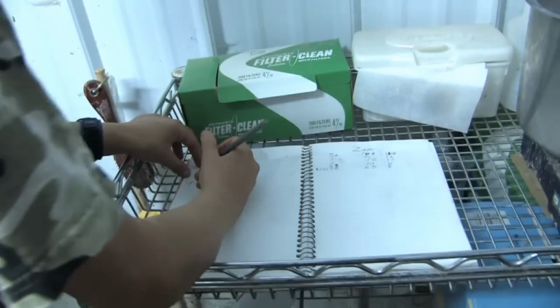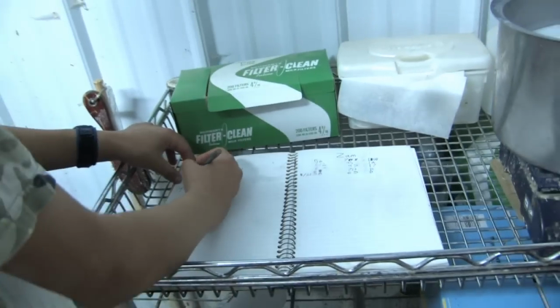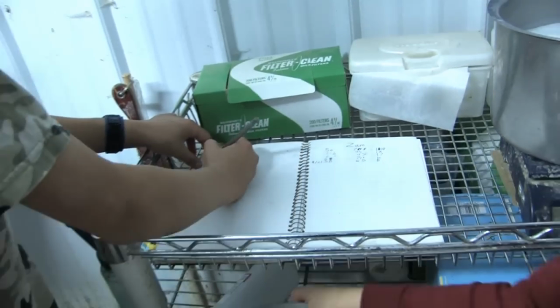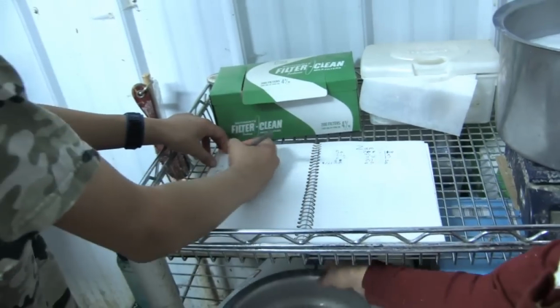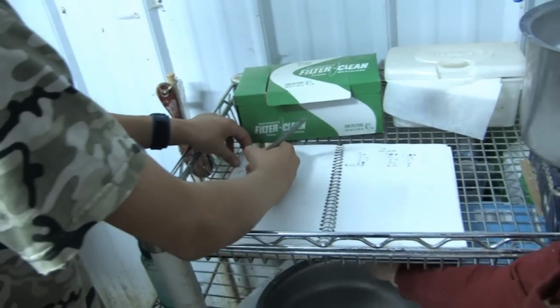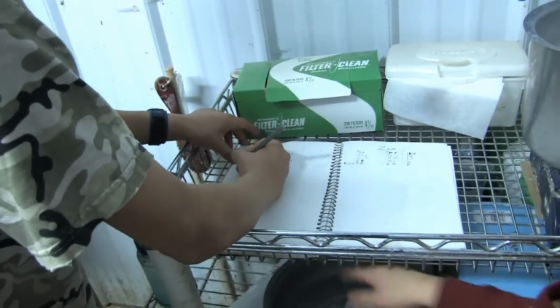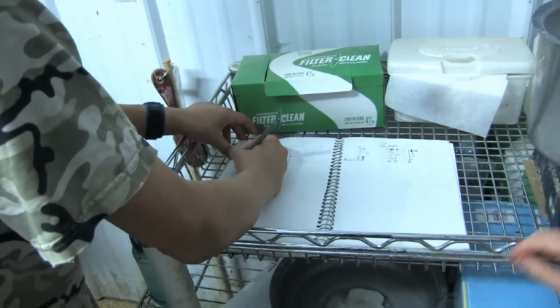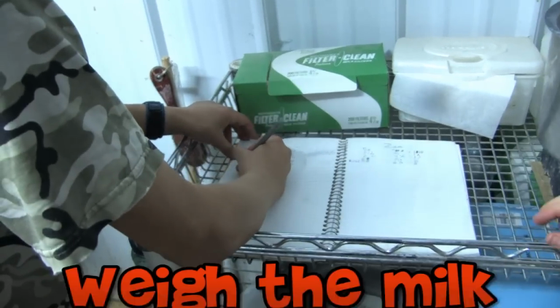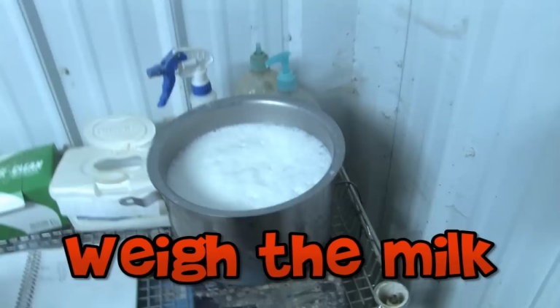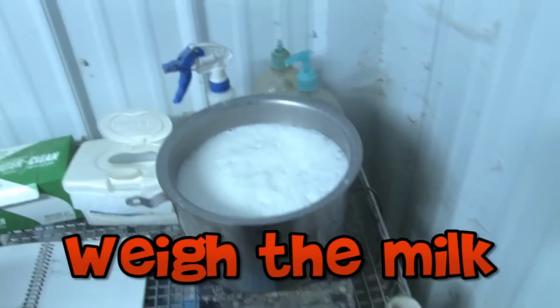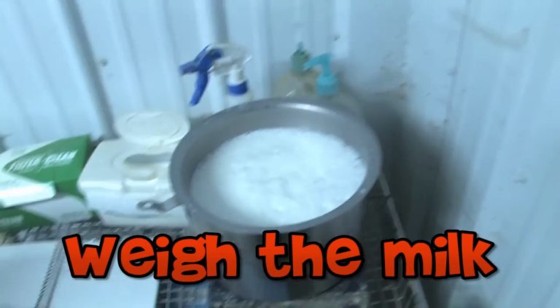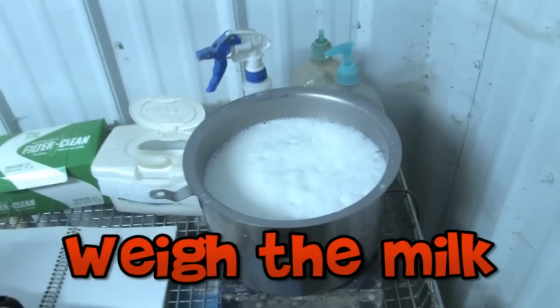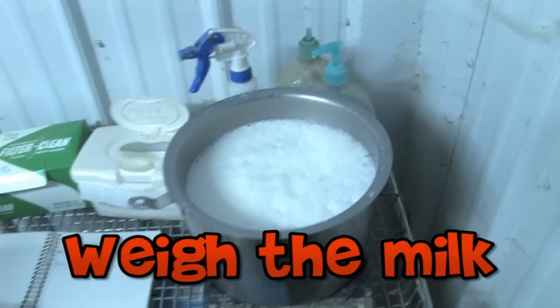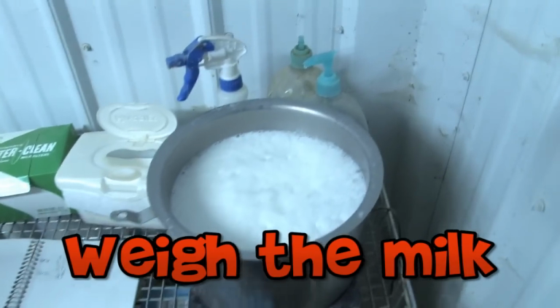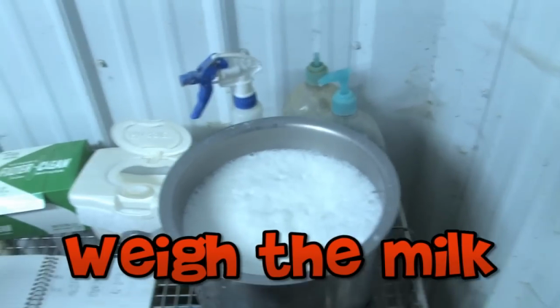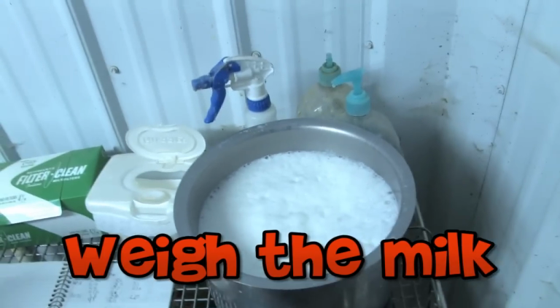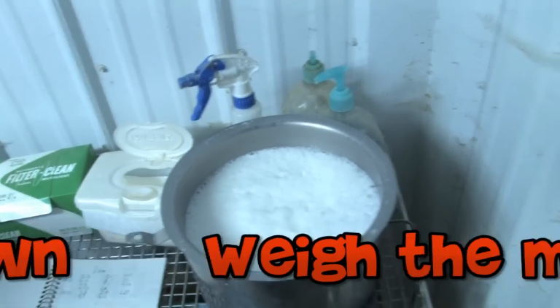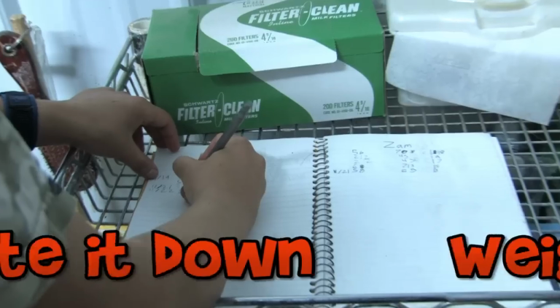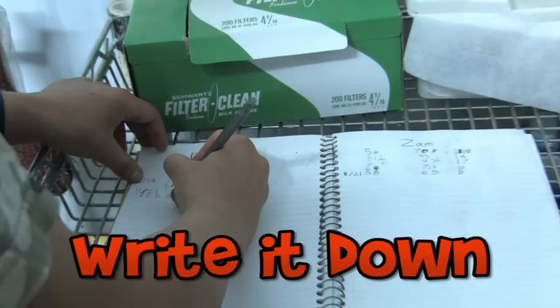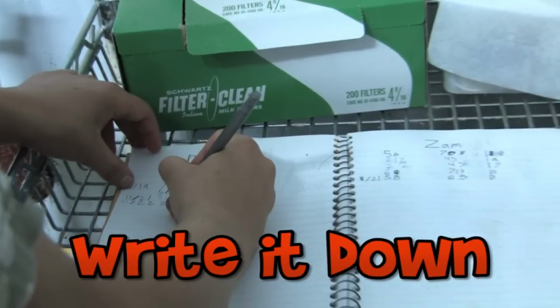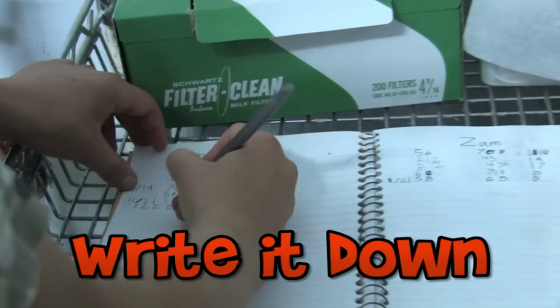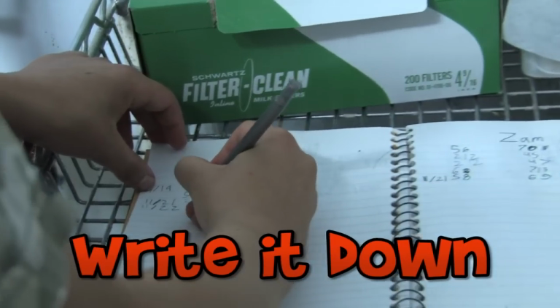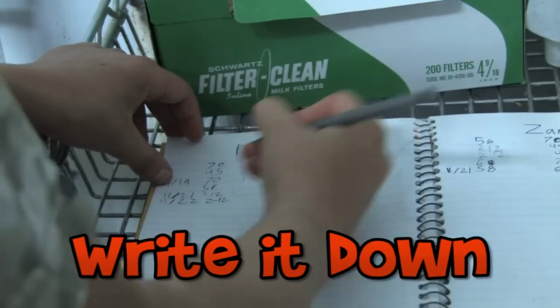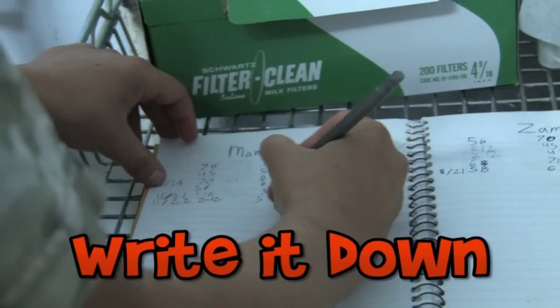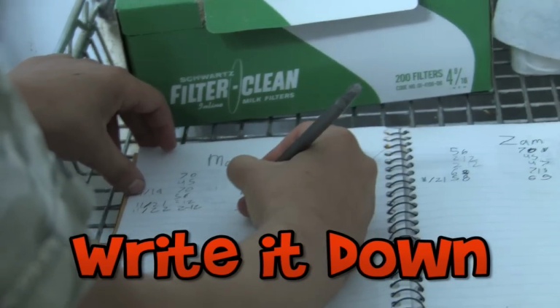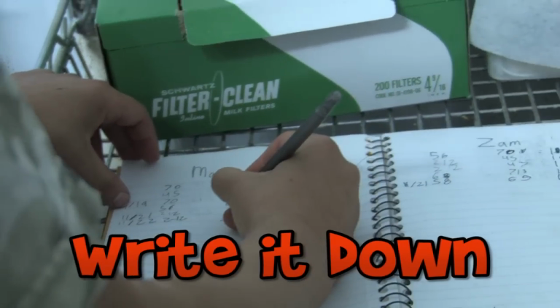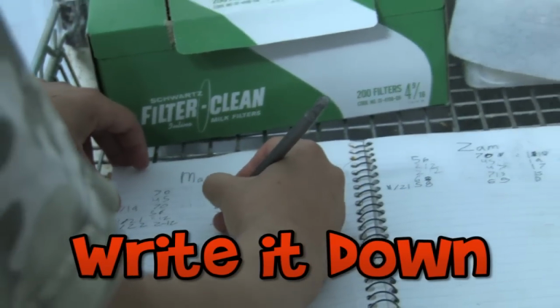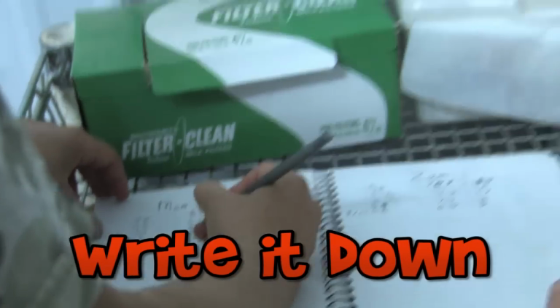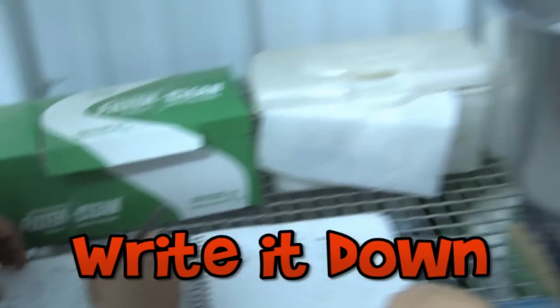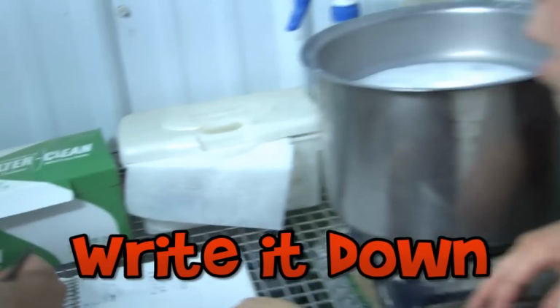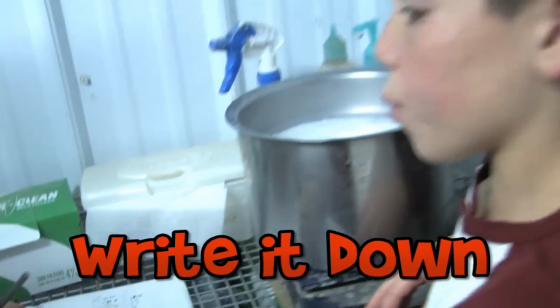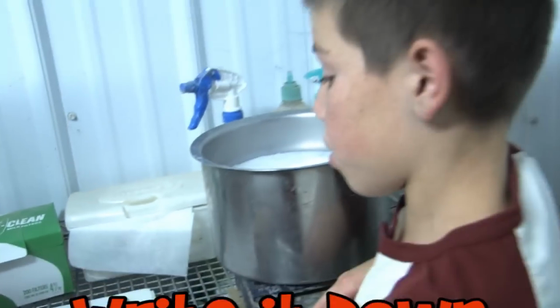You just do that over and over again. Our best milker at its peak is giving around two and a half gallons. Then we weigh the milk pail and we write it down for each goat so we can know their records.